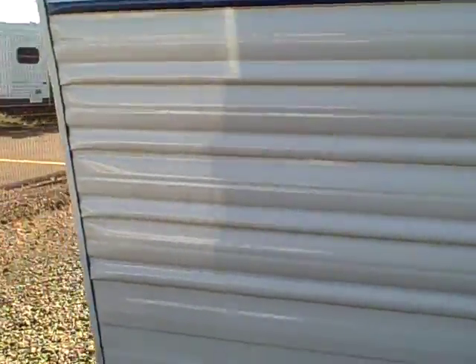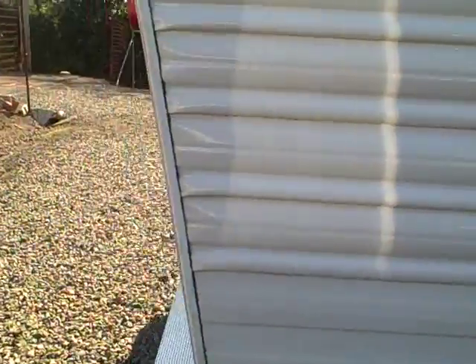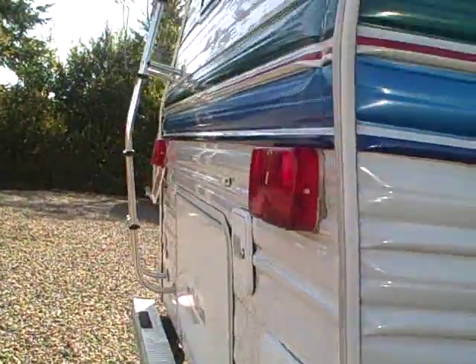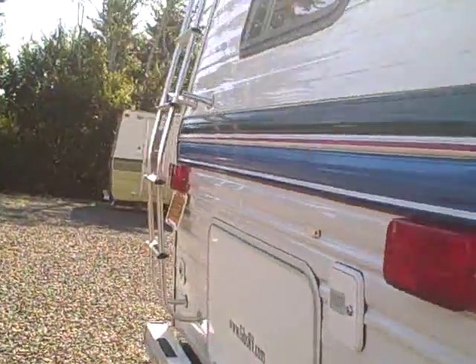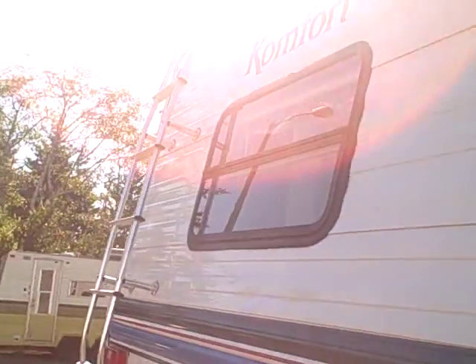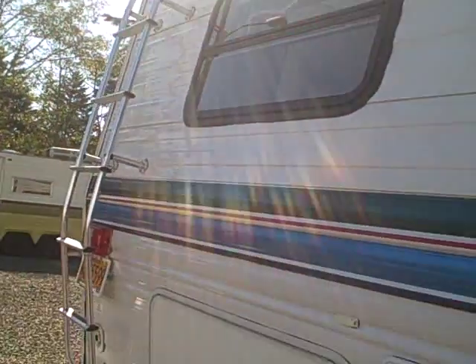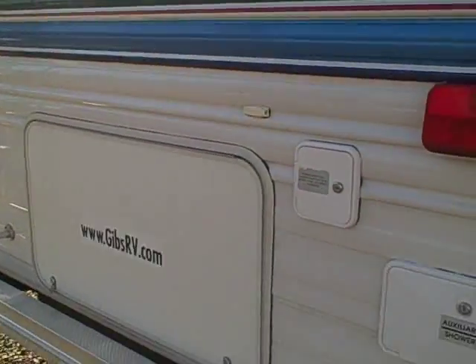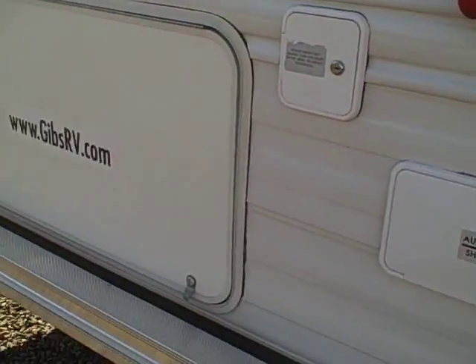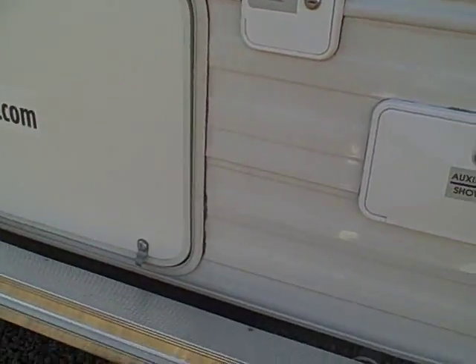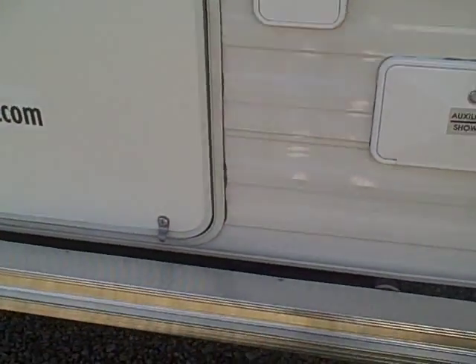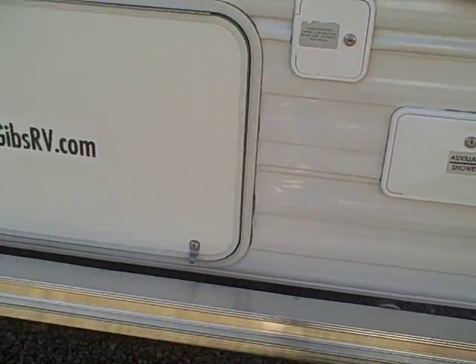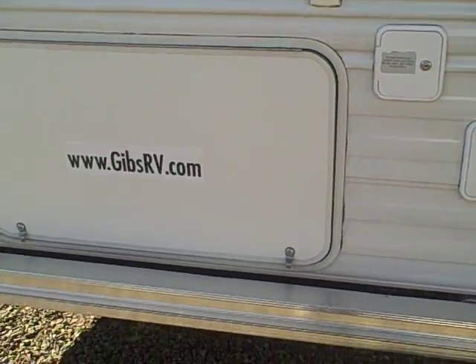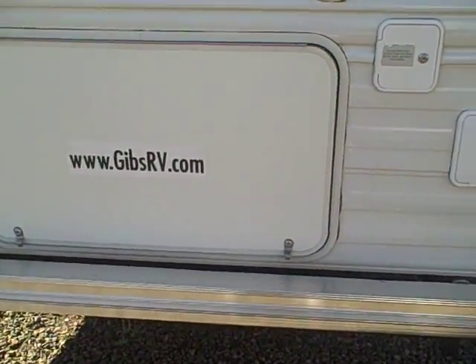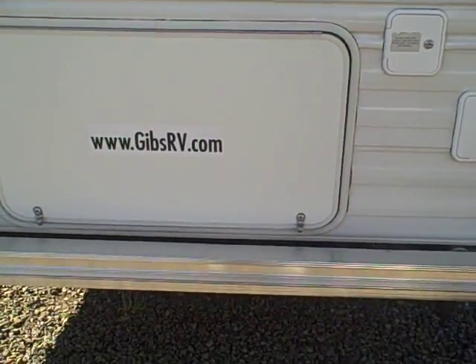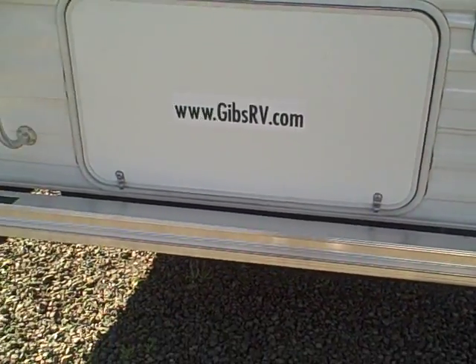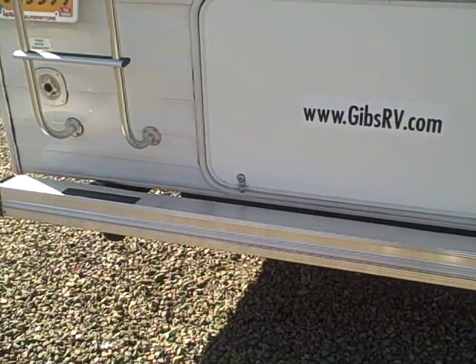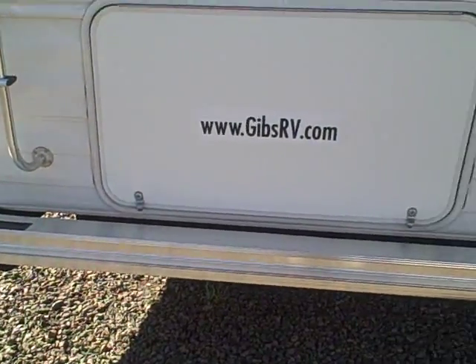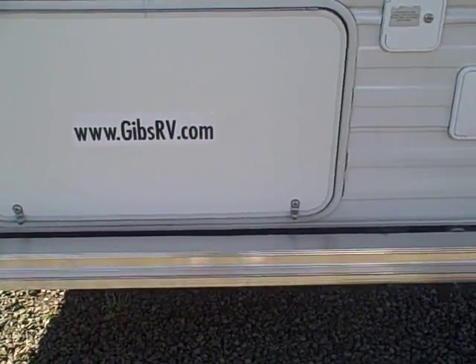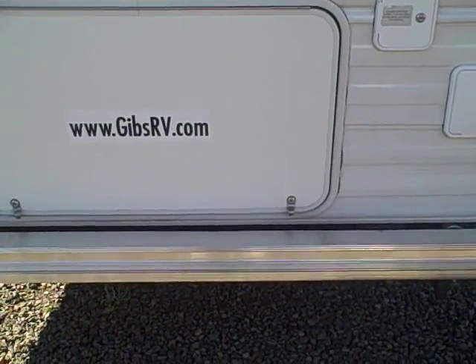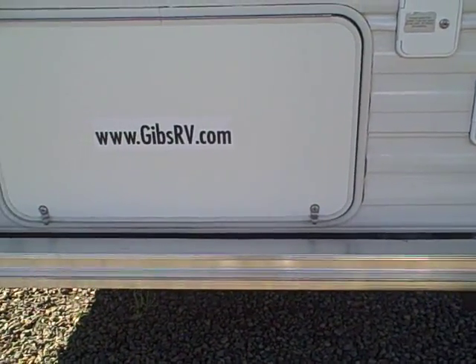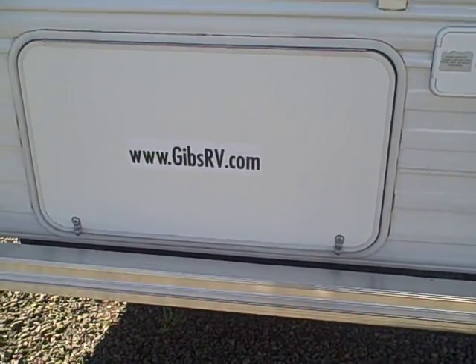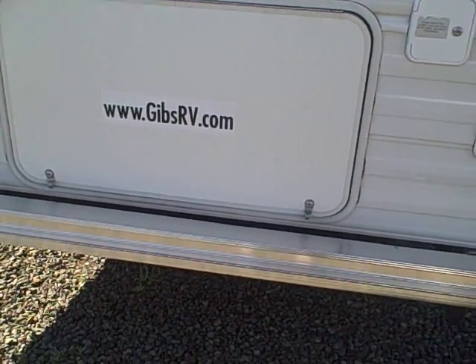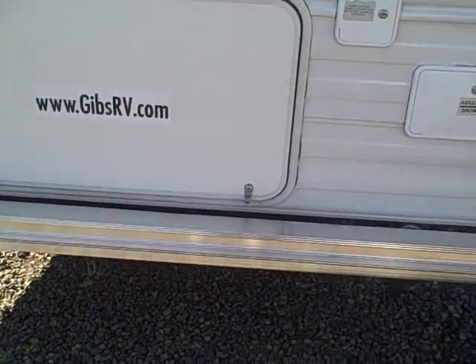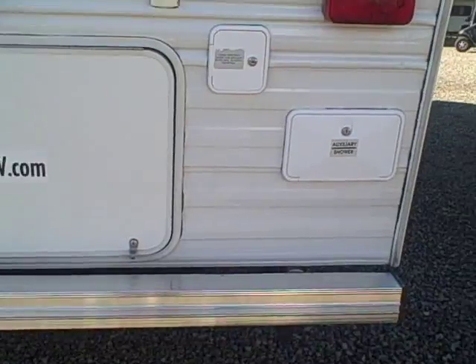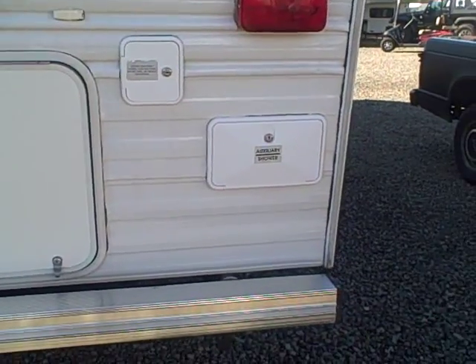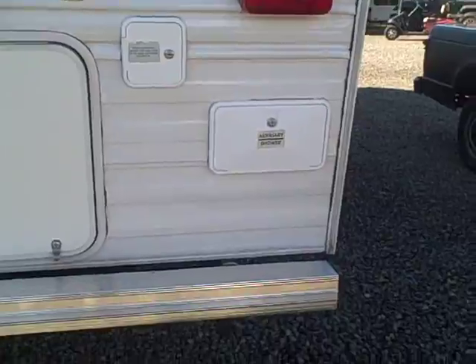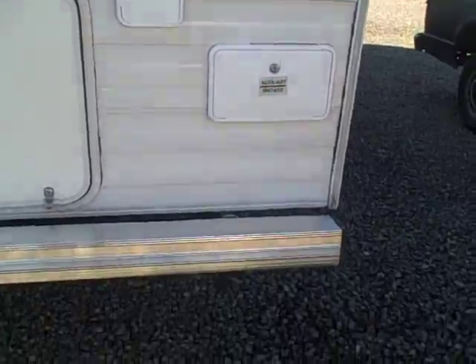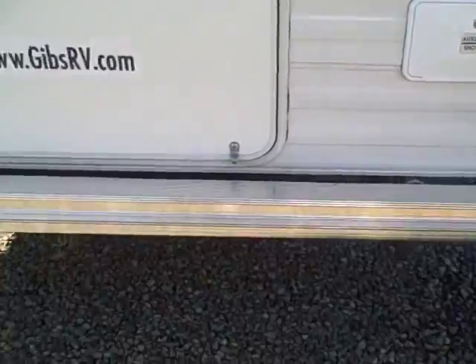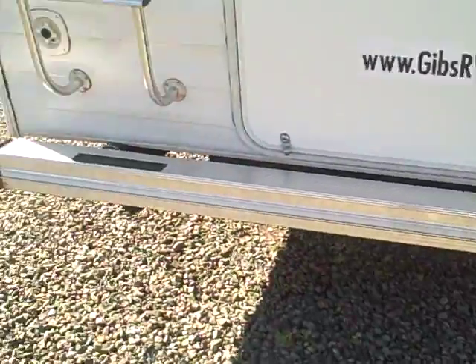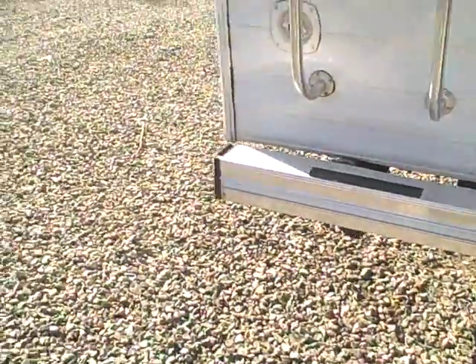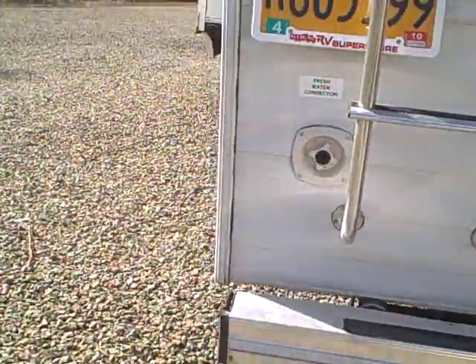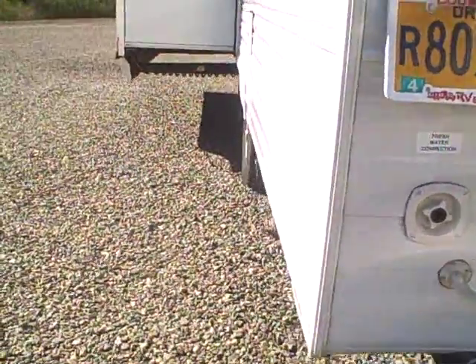In the back, we've got a roof rack ladder and rear storage access. You can get storage underneath the rear bed, and this door back here makes it nice because you can access it from outside. We also have an outside shower here, and the rear bumper acts as sewer tube storage.